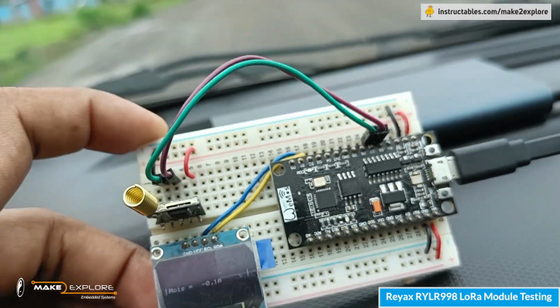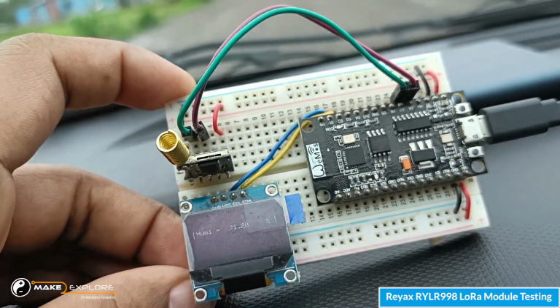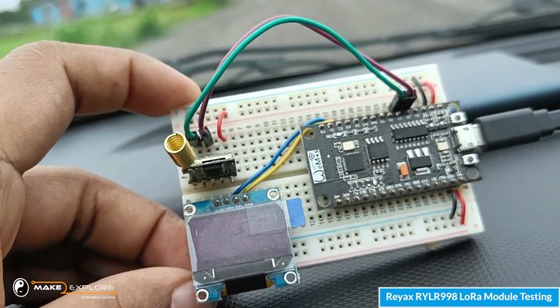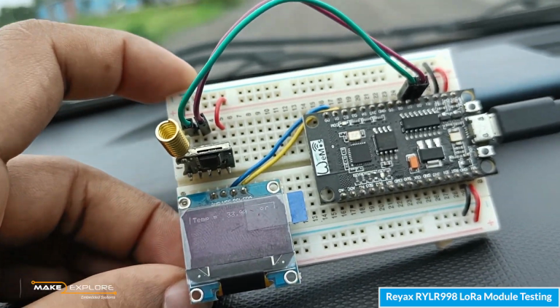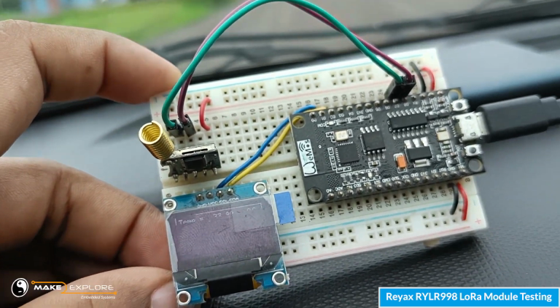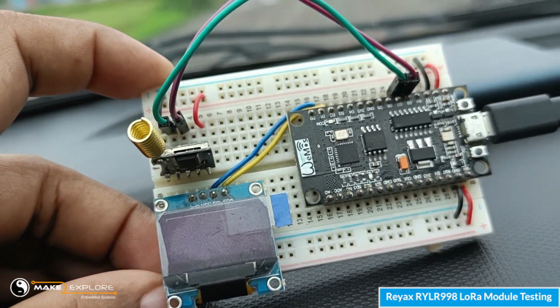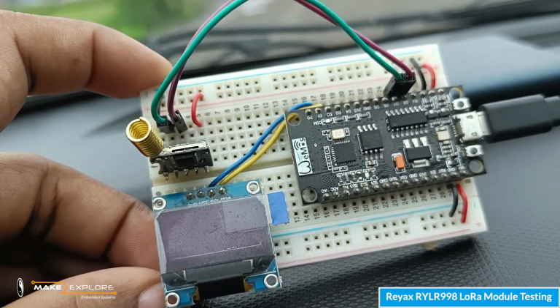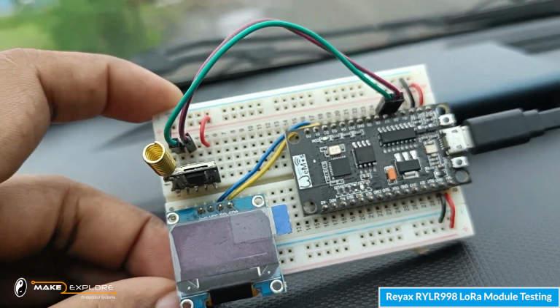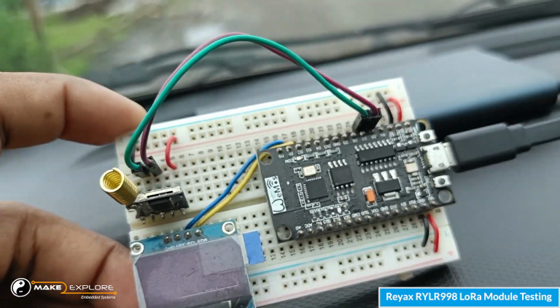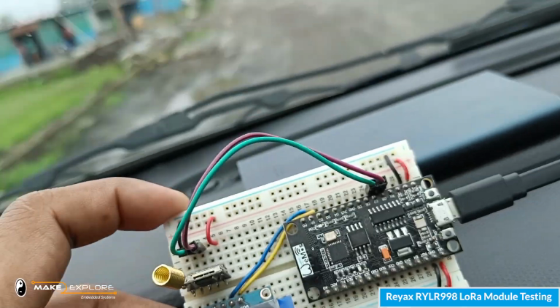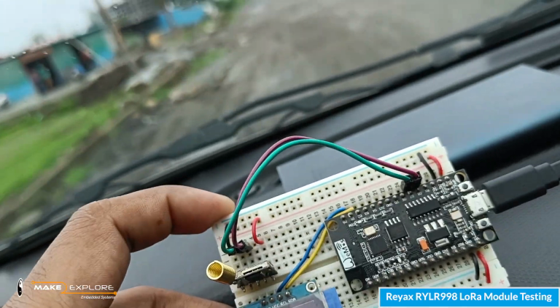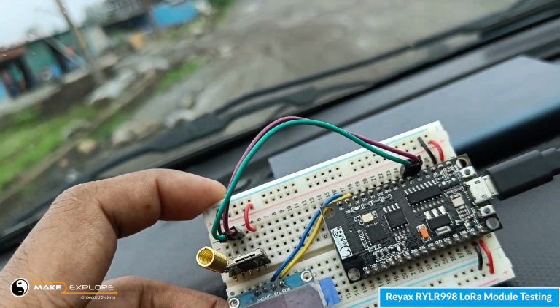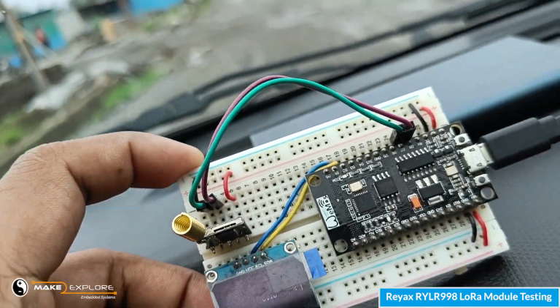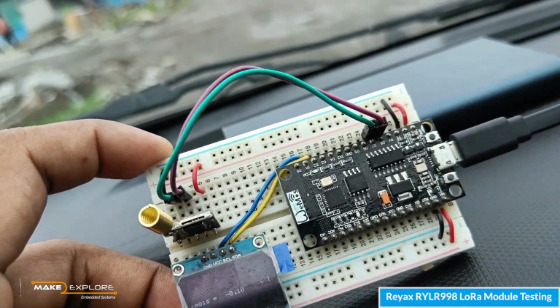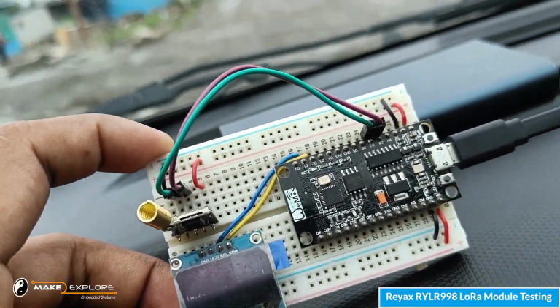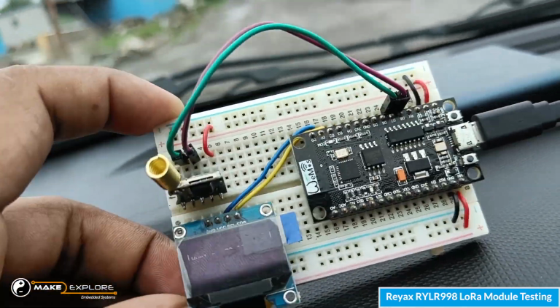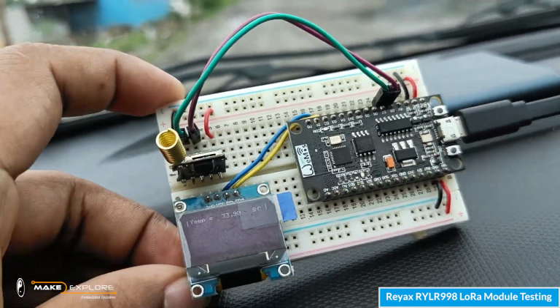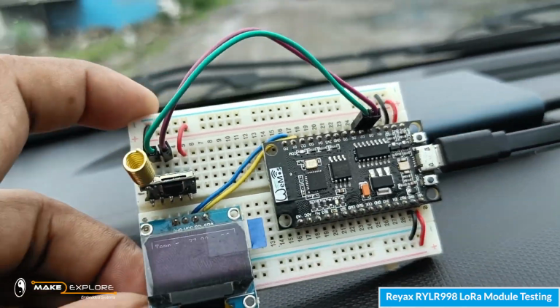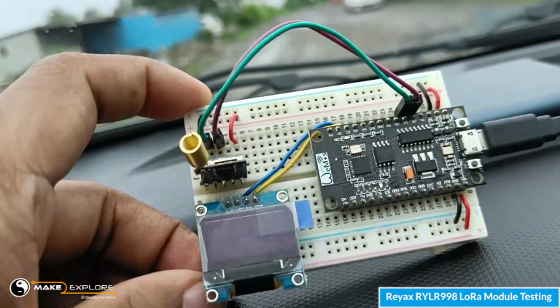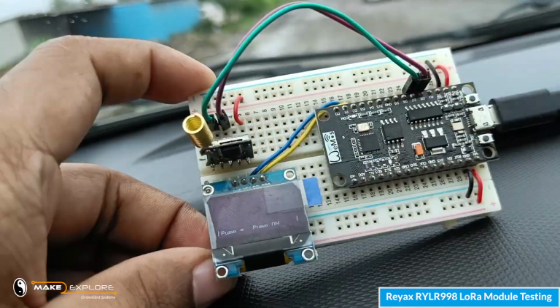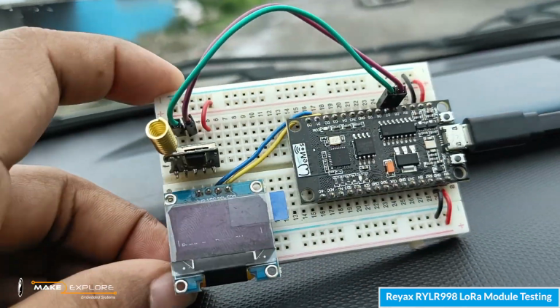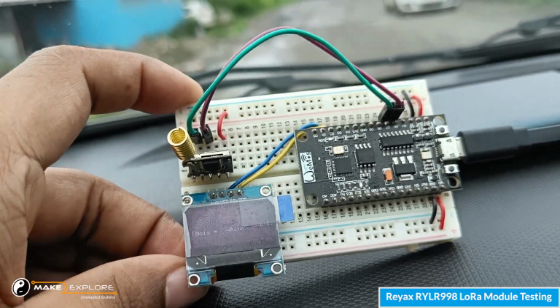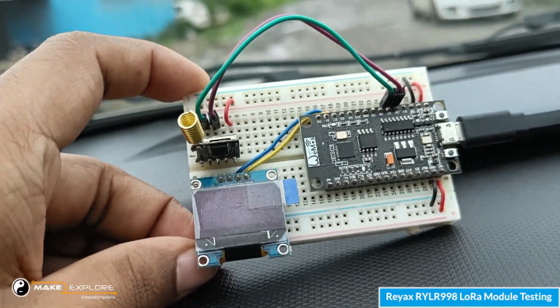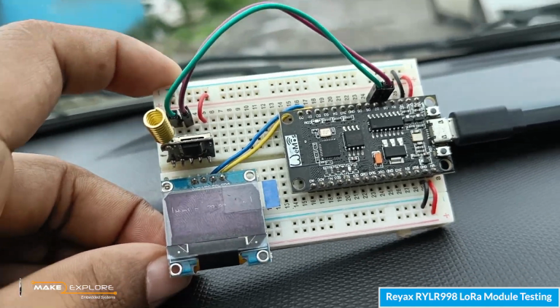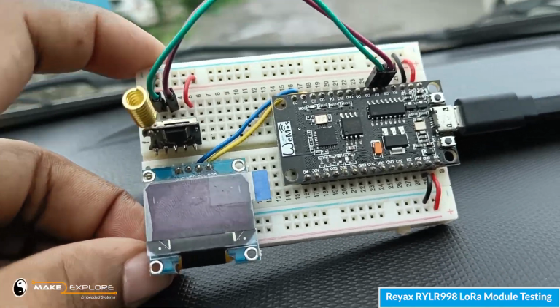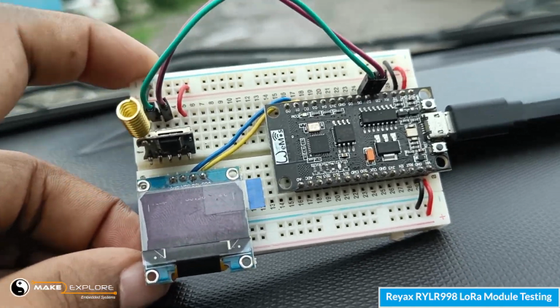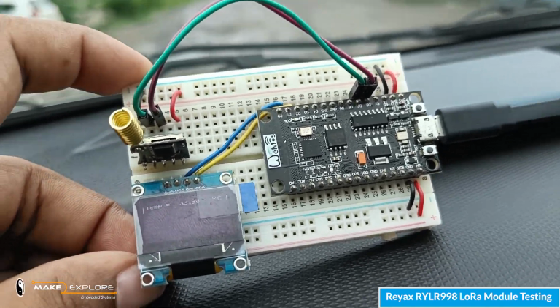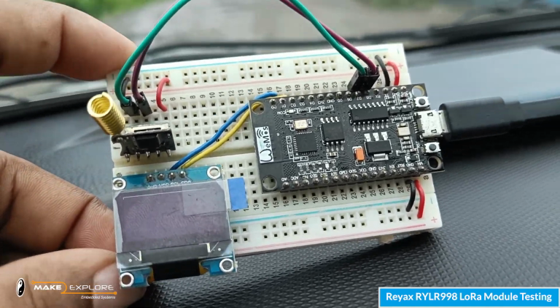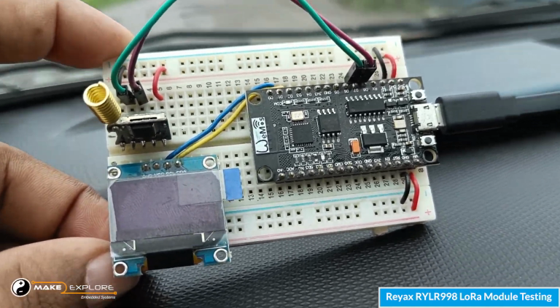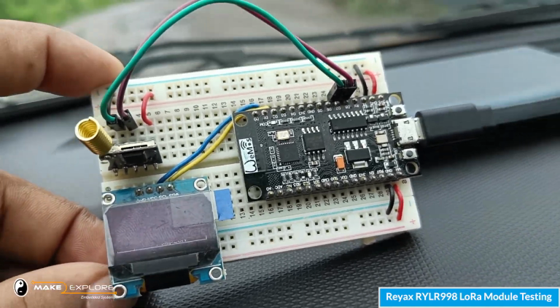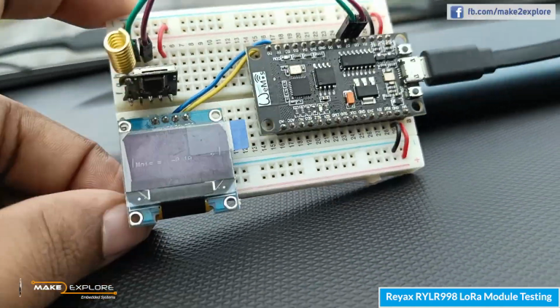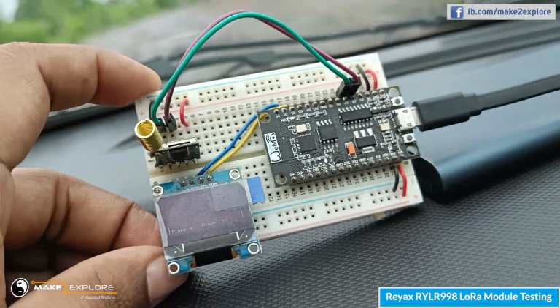We are now at approximately 5 kilometers away from our transmitter and we are still getting the readings. This is simply awesome — look at this technology and the LoRa features which this tiny and compact module is offering.